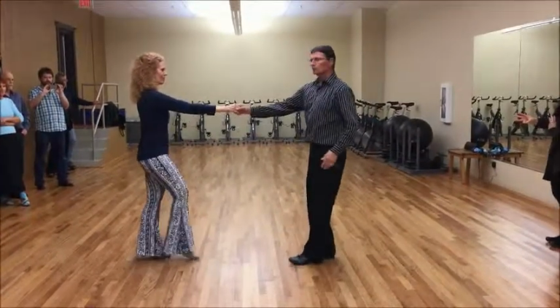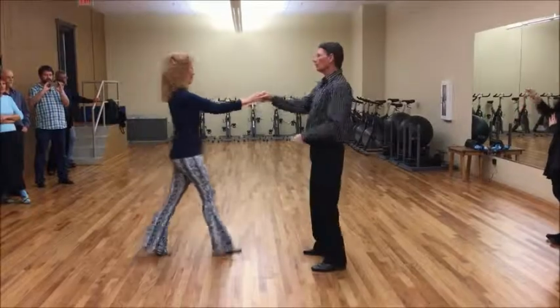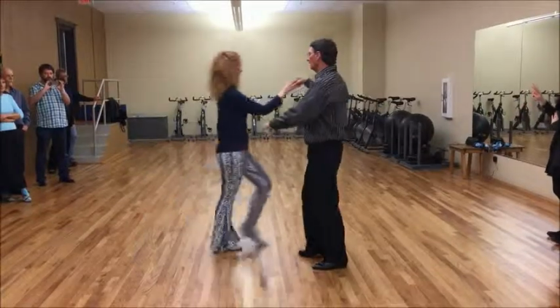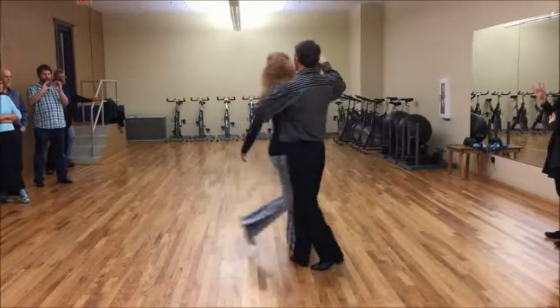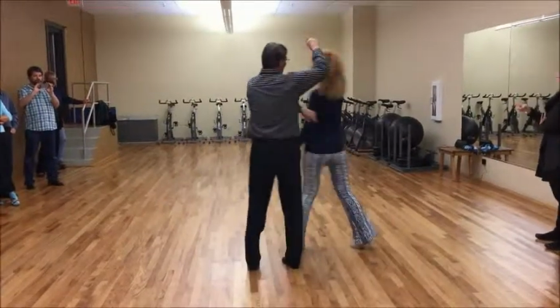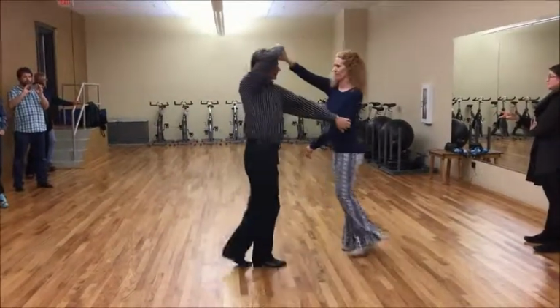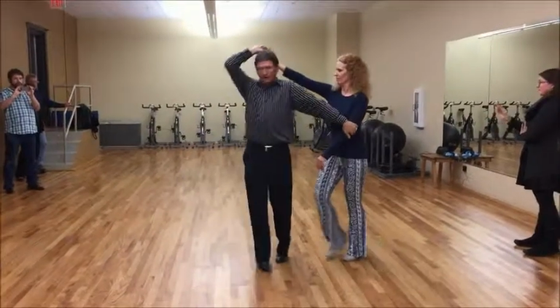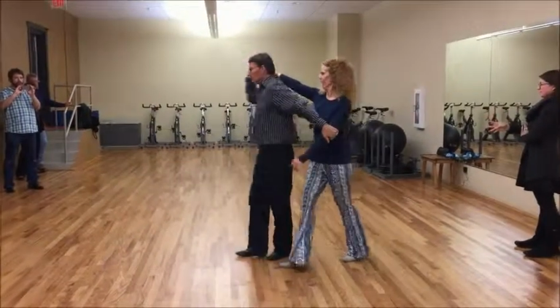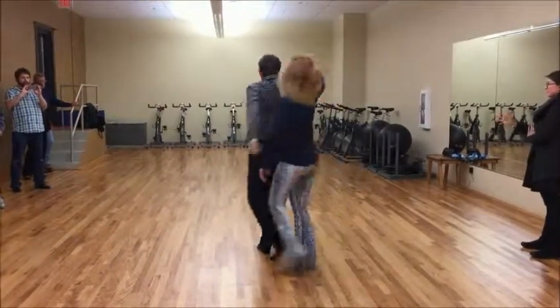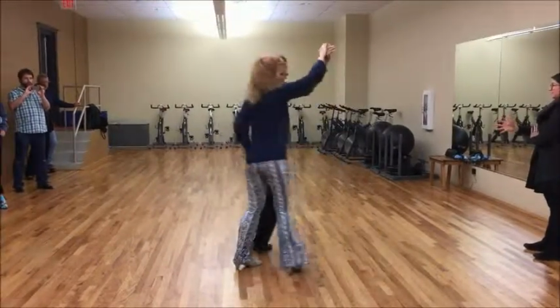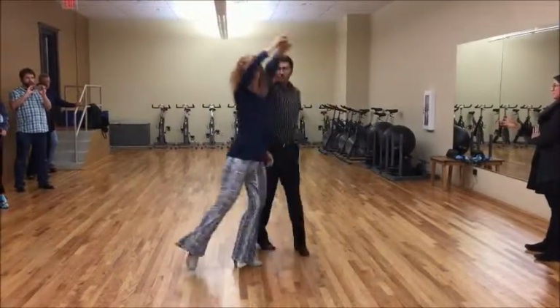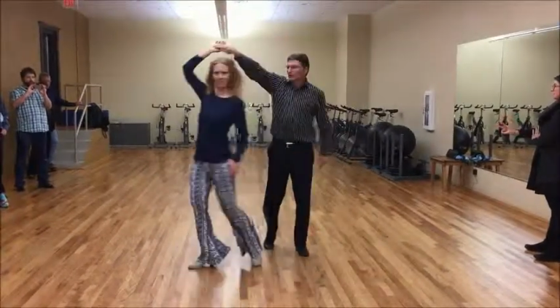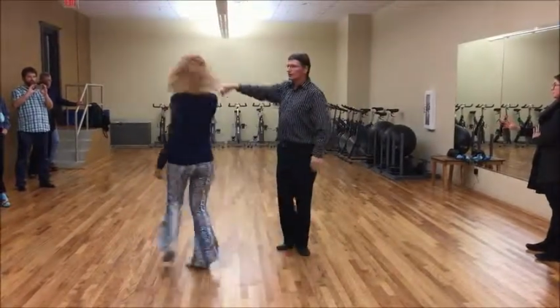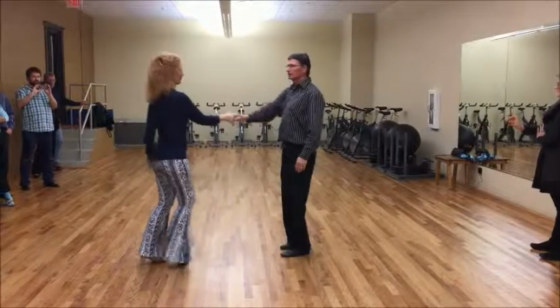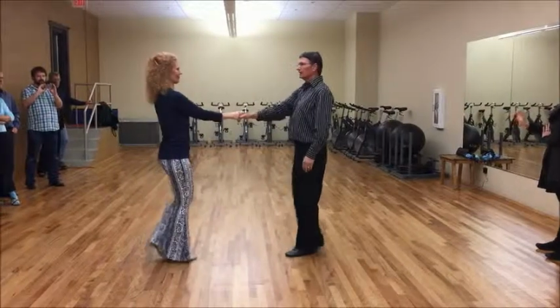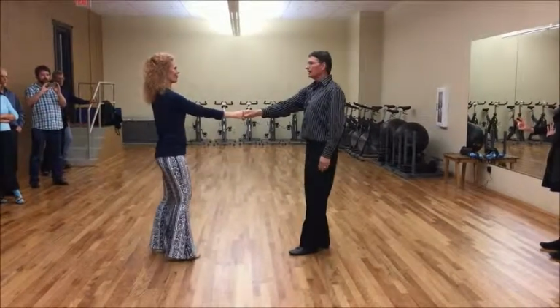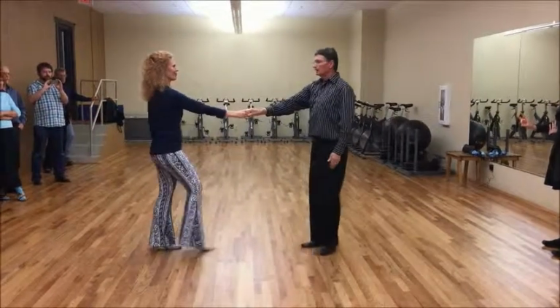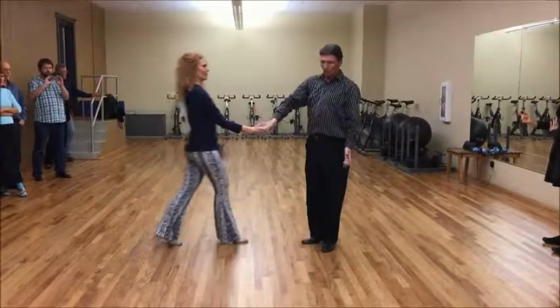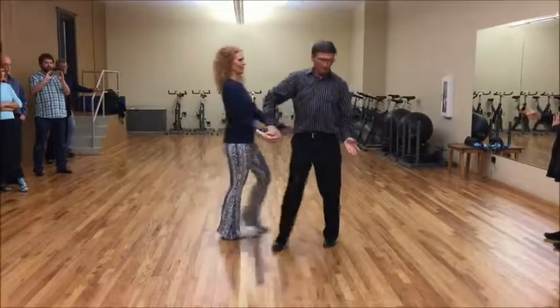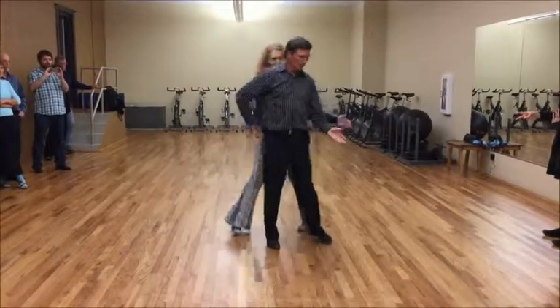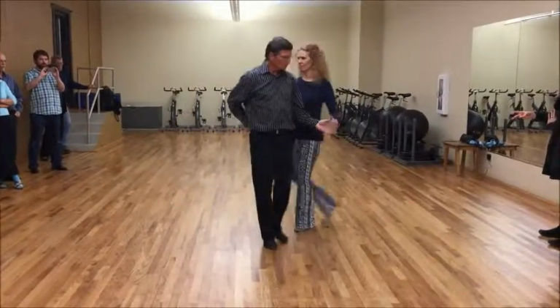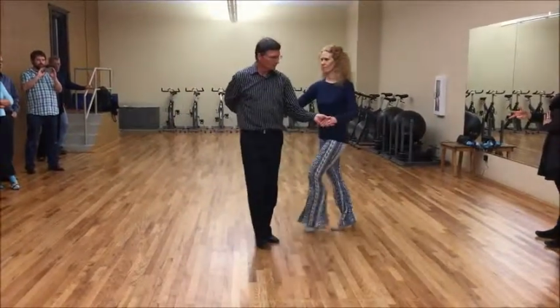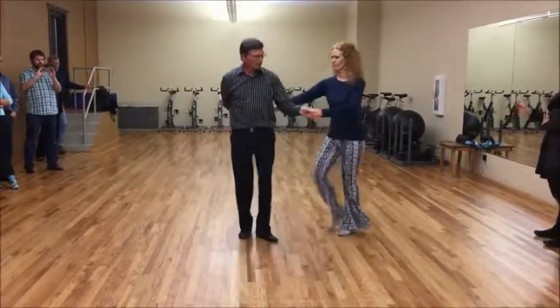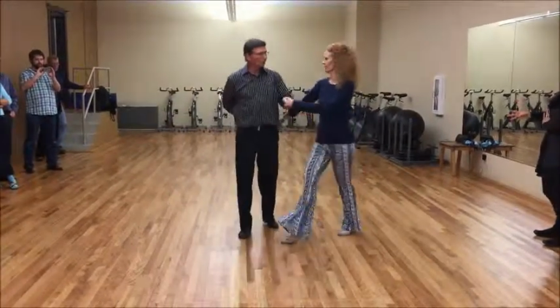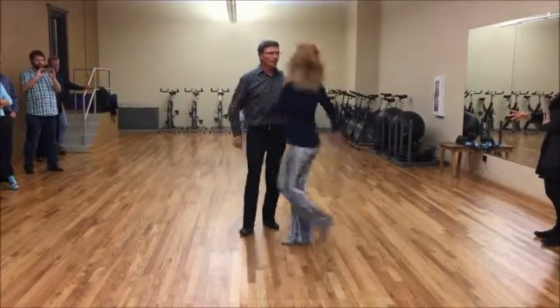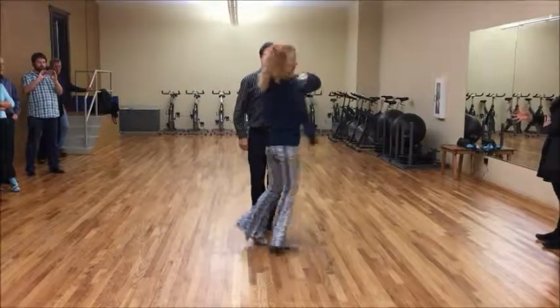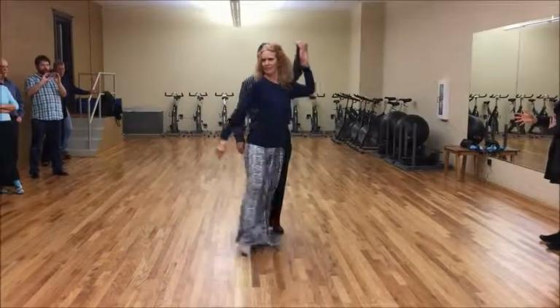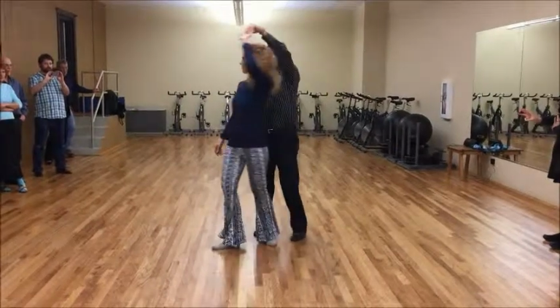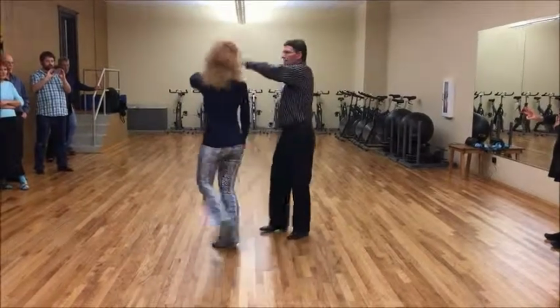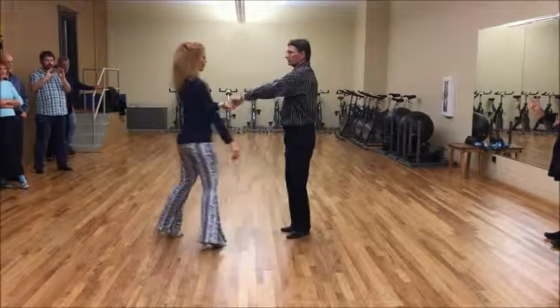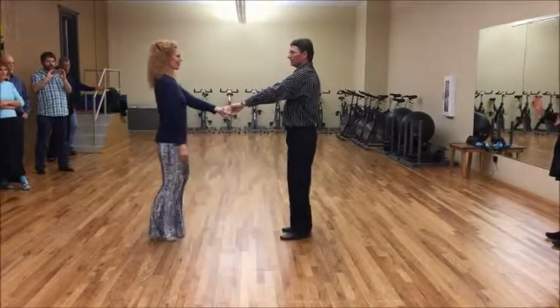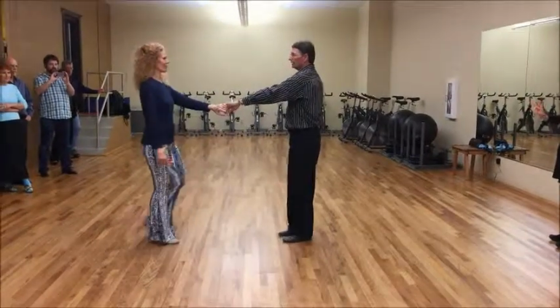Reverse whip — one, two, three, and four, five, six, seven, and eight. One, two, three, and four, five, six, seven, and eight.